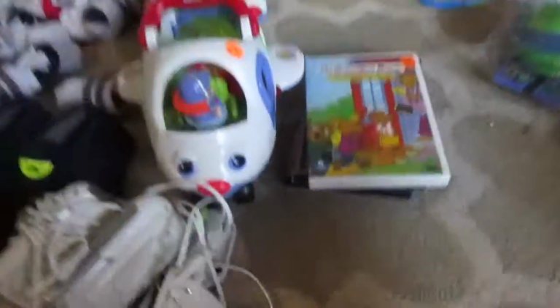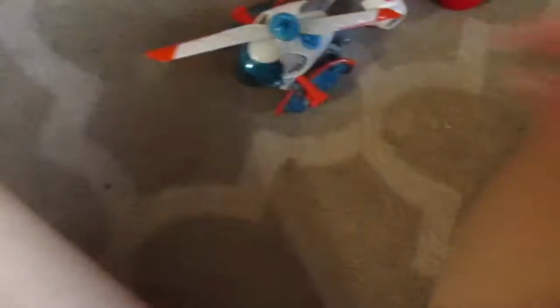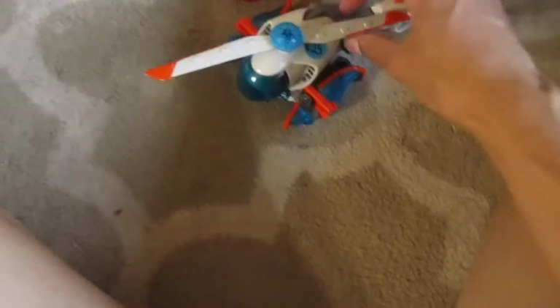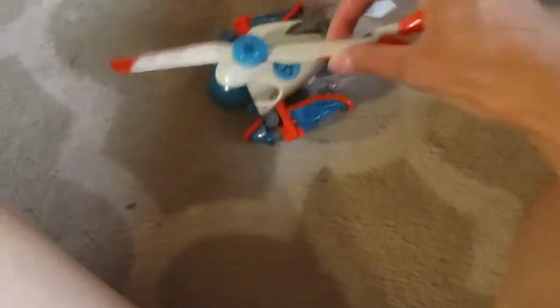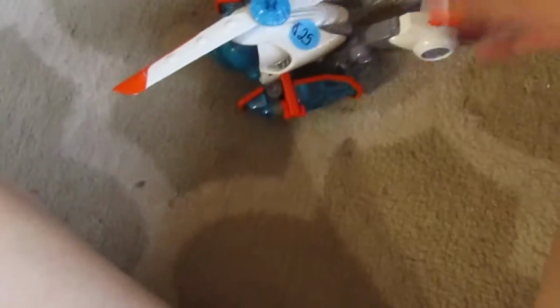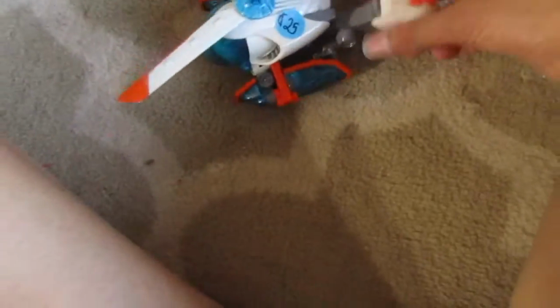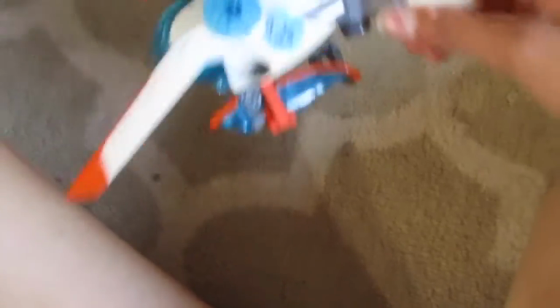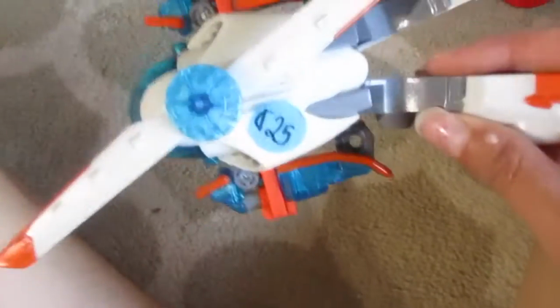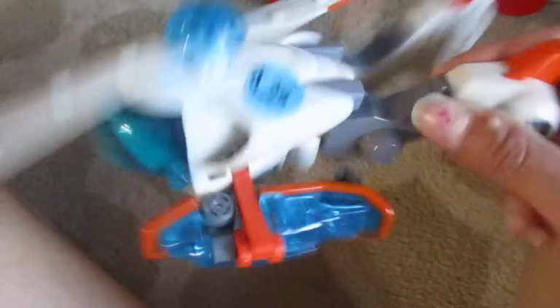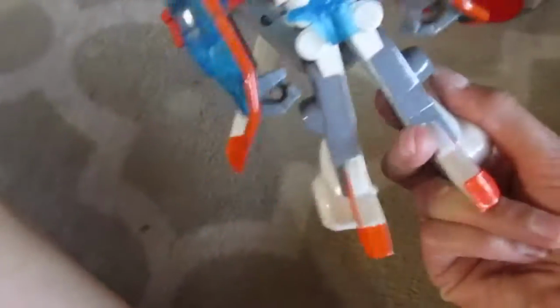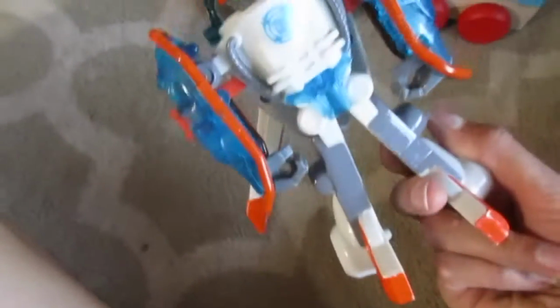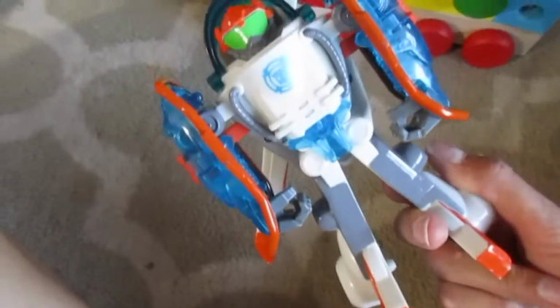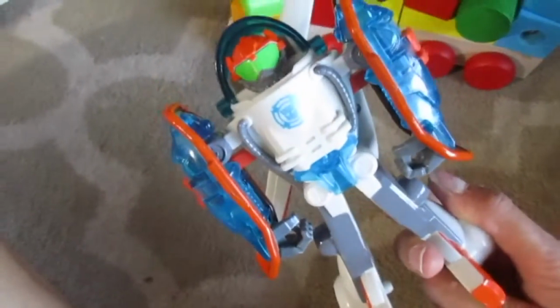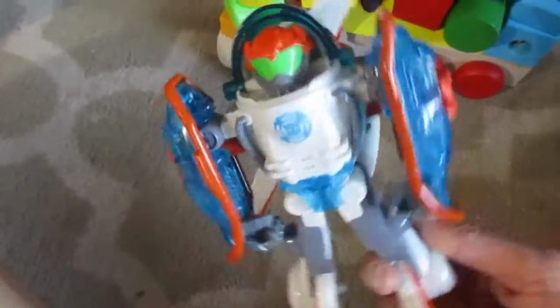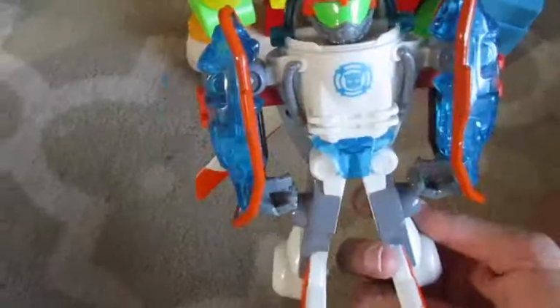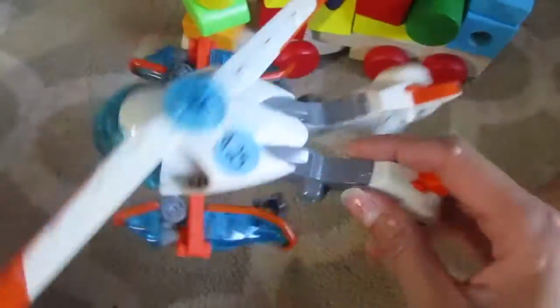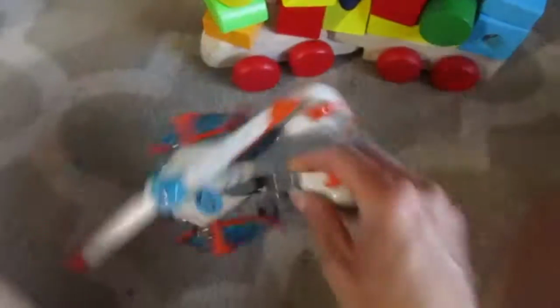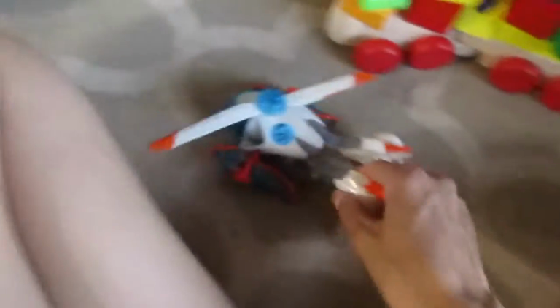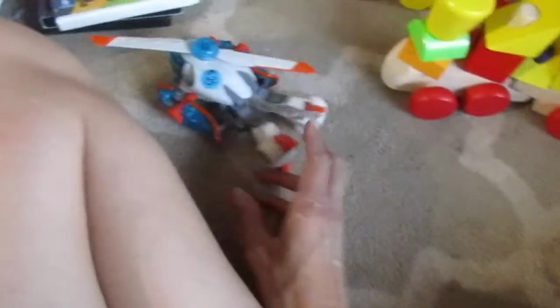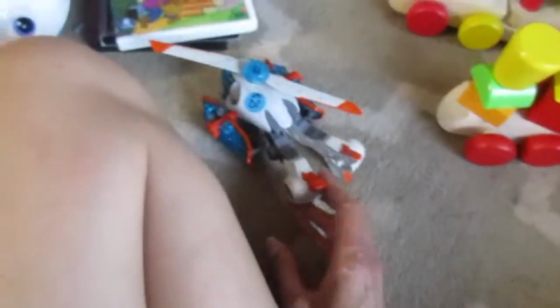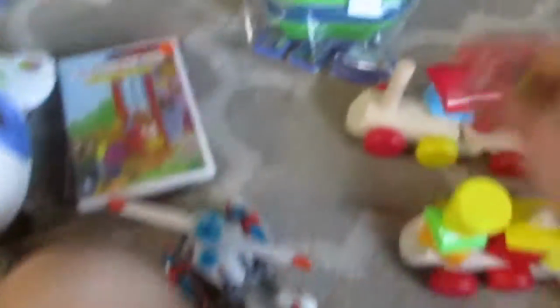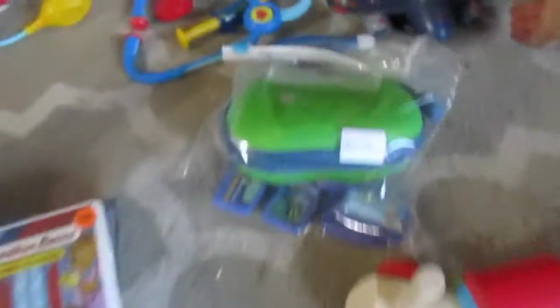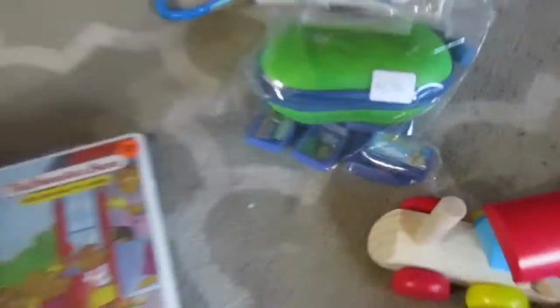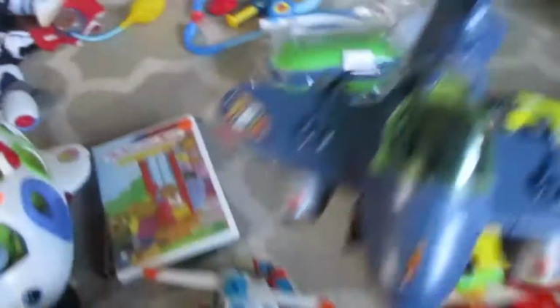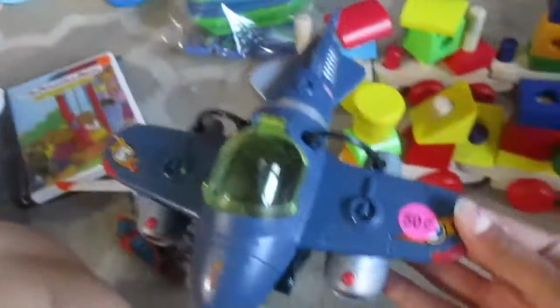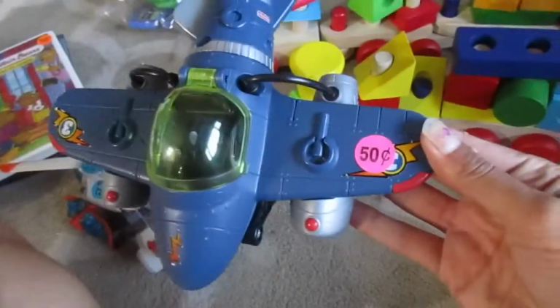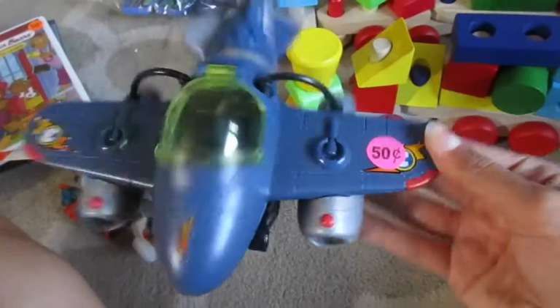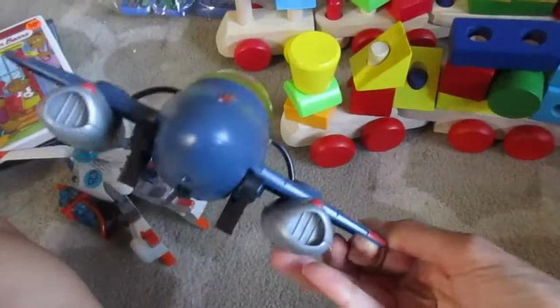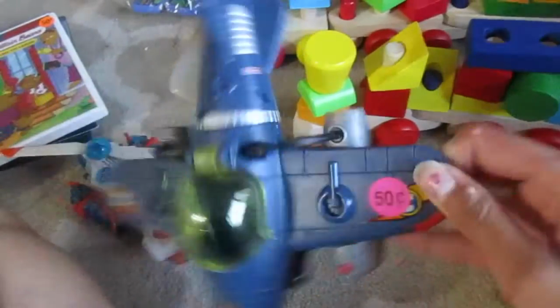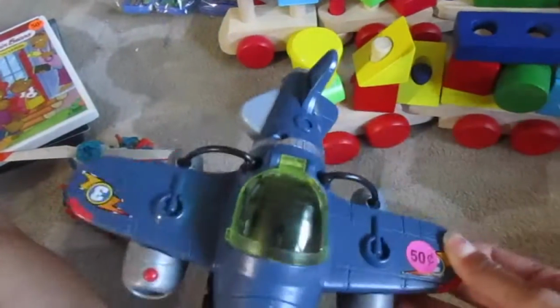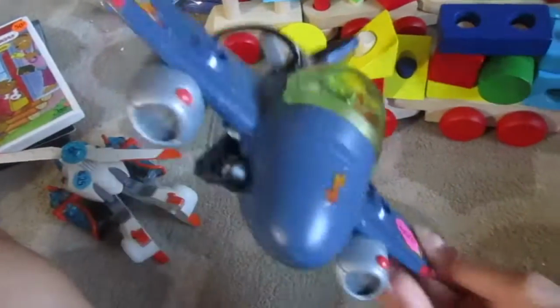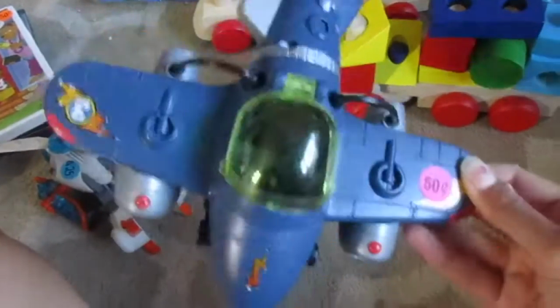I got him this little helicopter for 25 cents — it's actually a Transformer, I didn't even know! And then there's another one, this plane, for 50 cents — just a regular little plane.